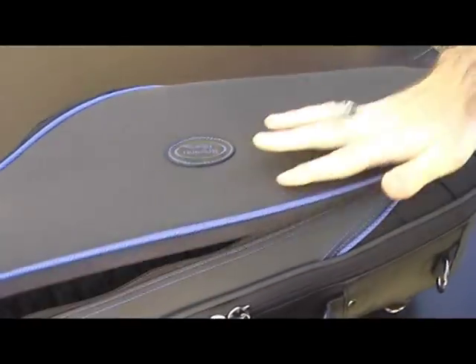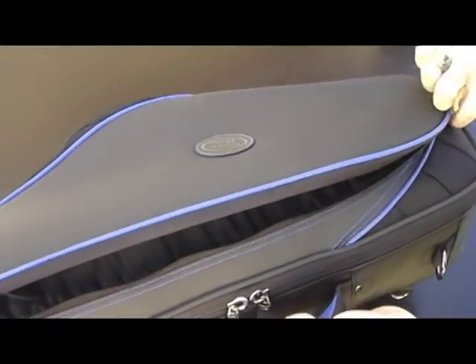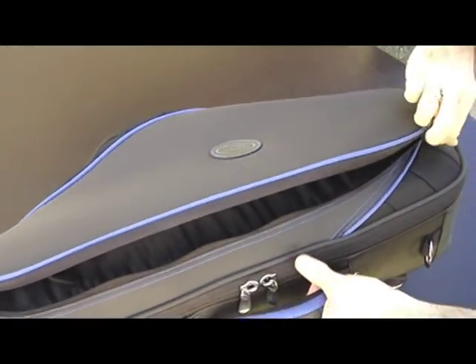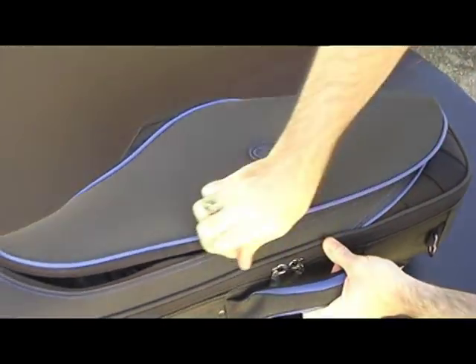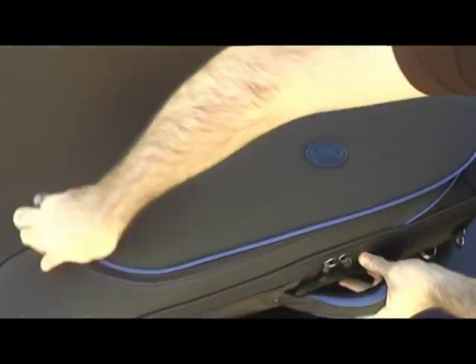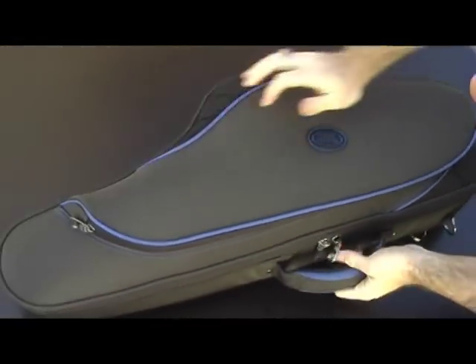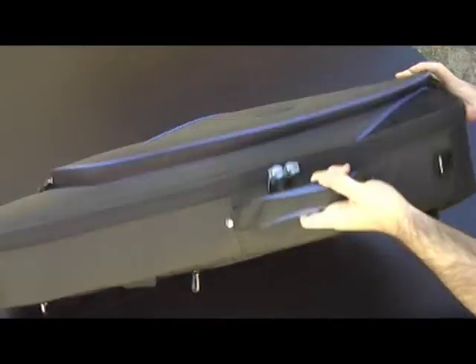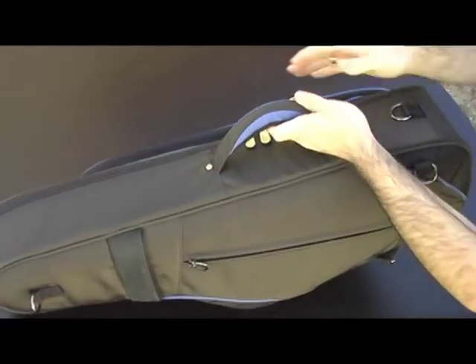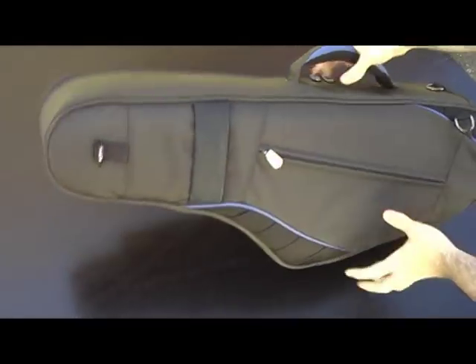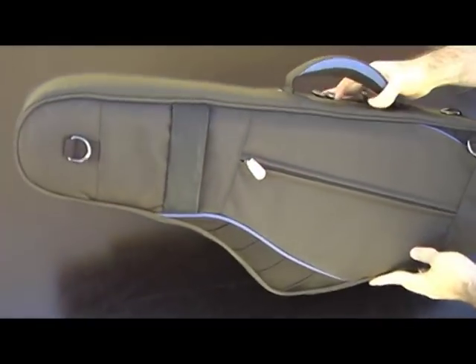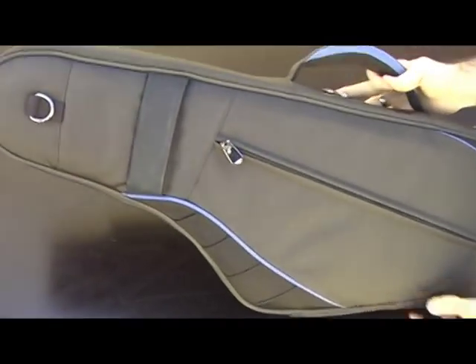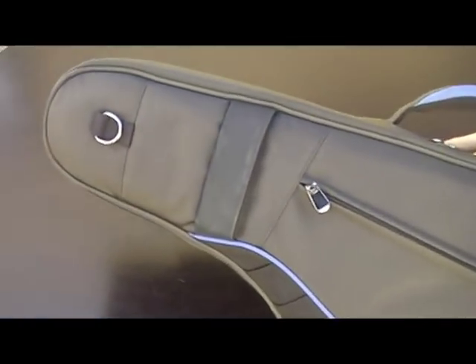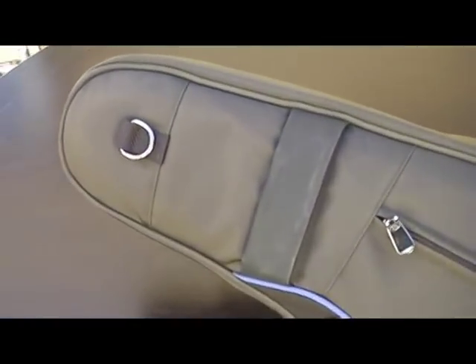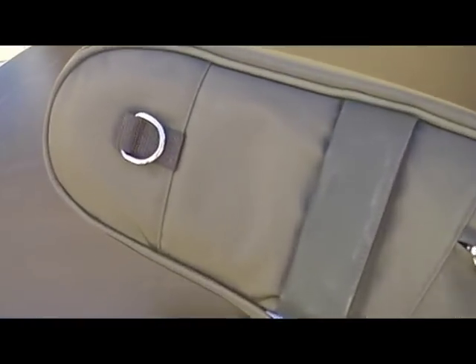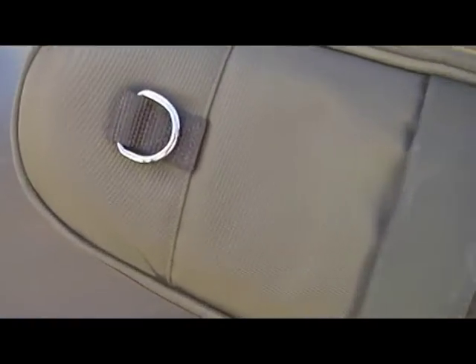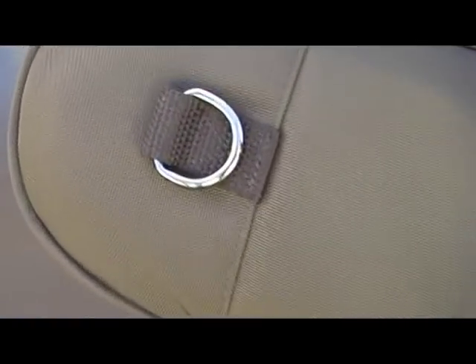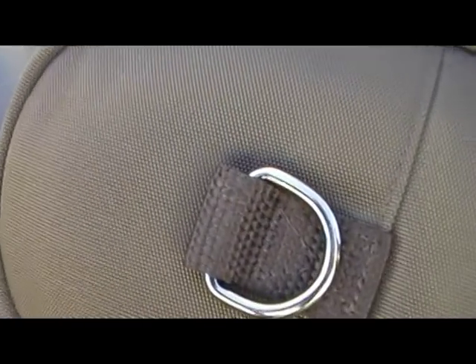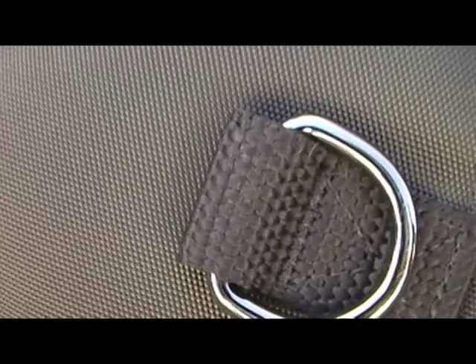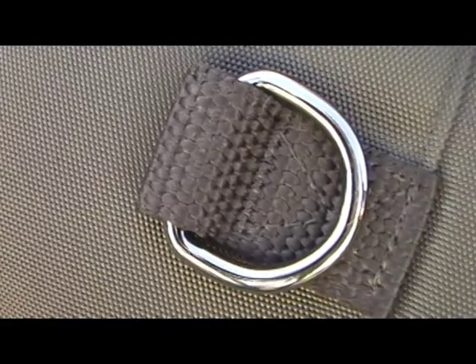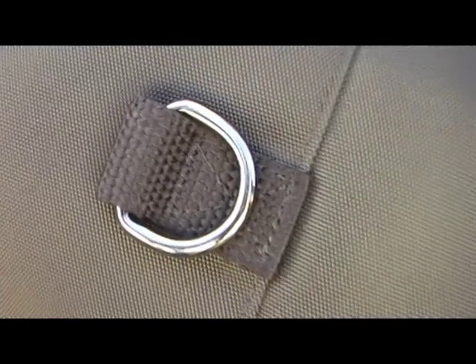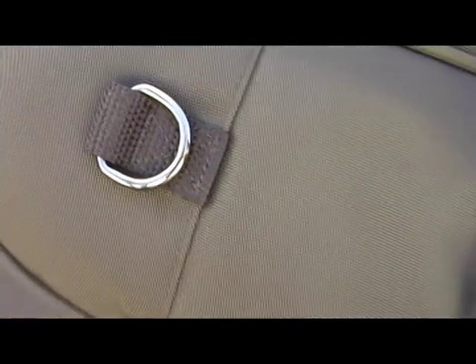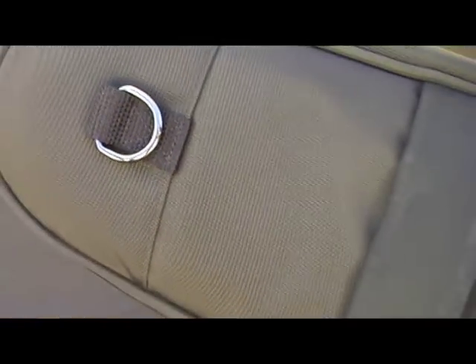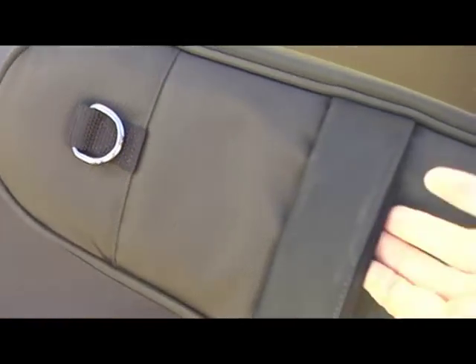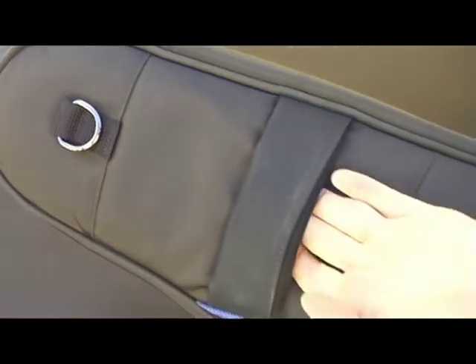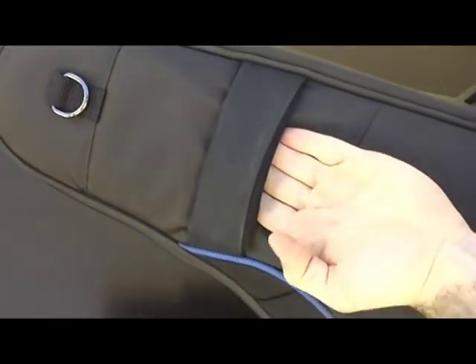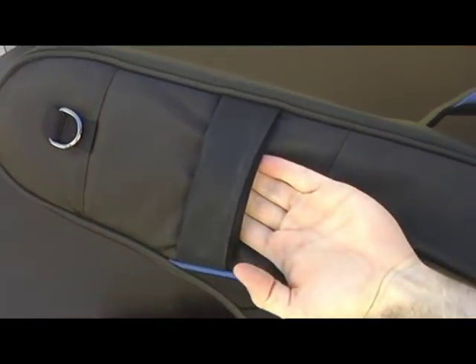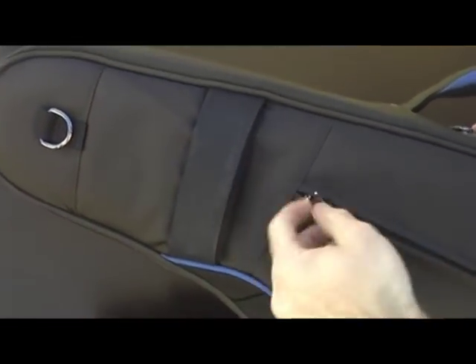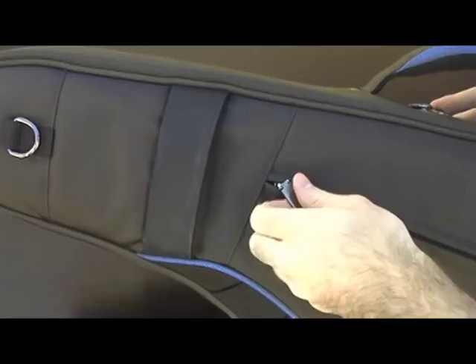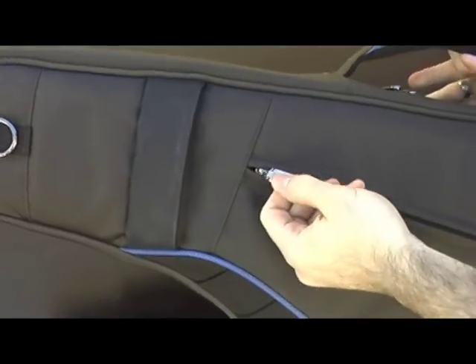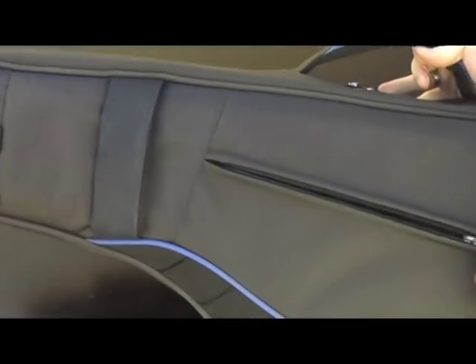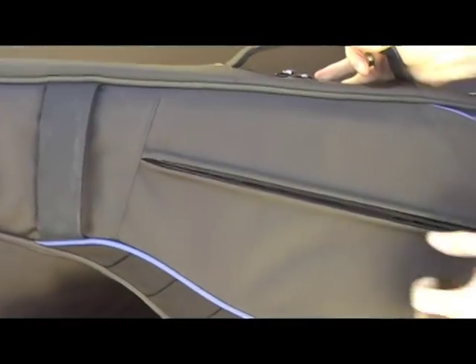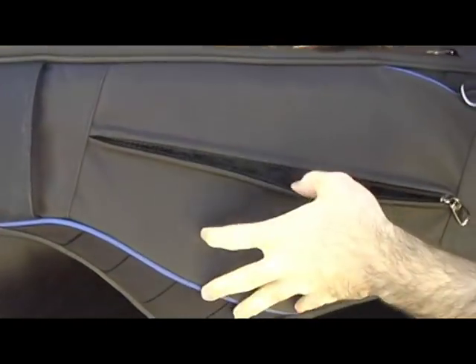The case is double-stitched with high-tensile thread and reinforced at tested stress points, and offers great extras like a subway handle for cramped quarters and even more storage with a quick-stash pocket to hold additional accessories and personal items.